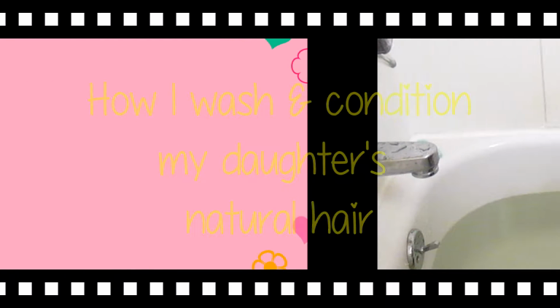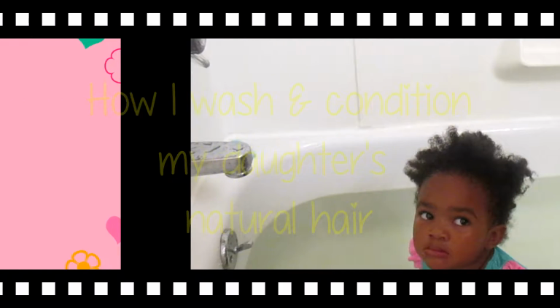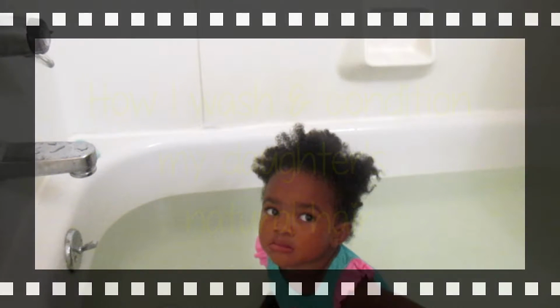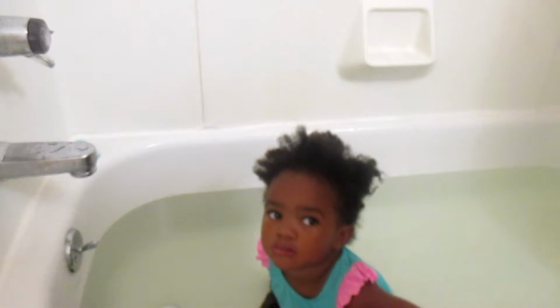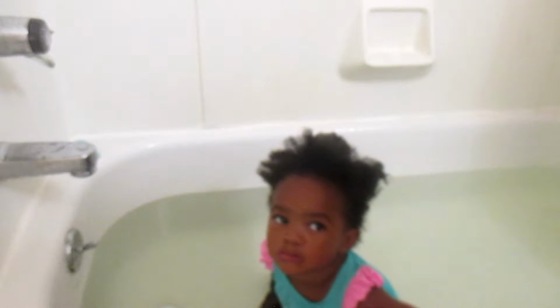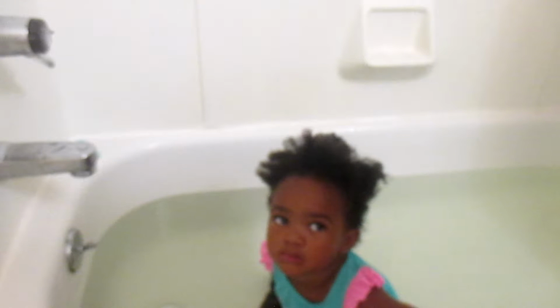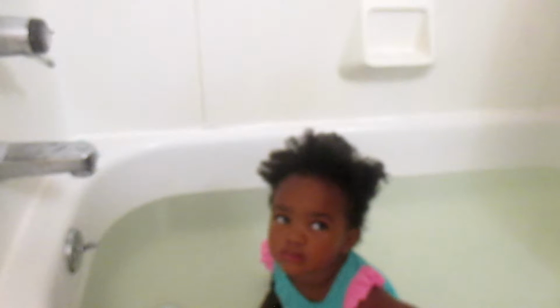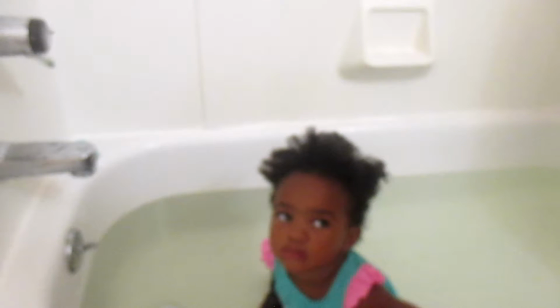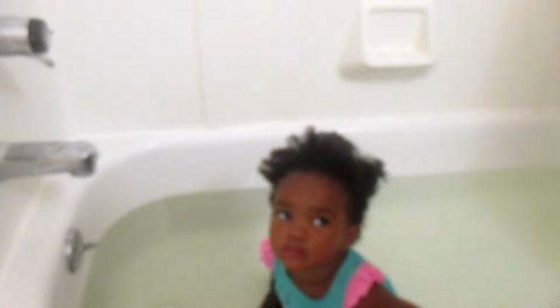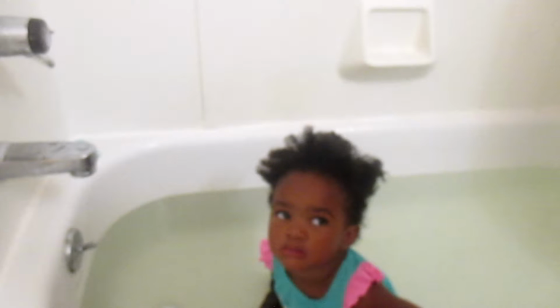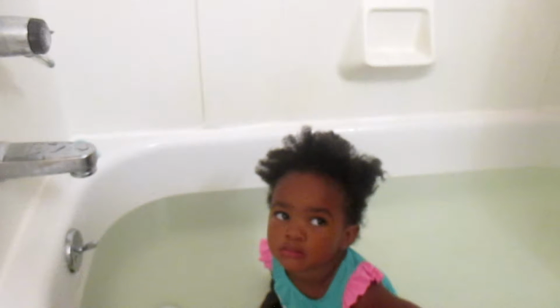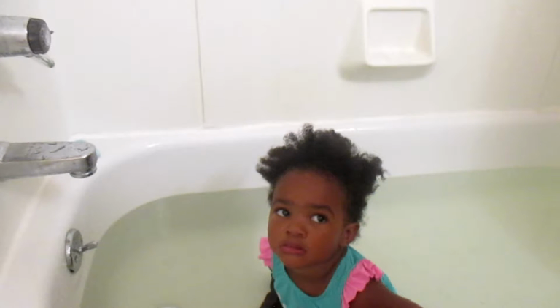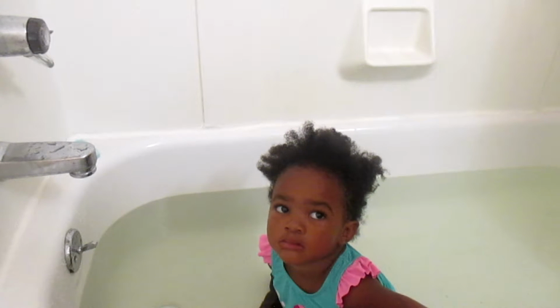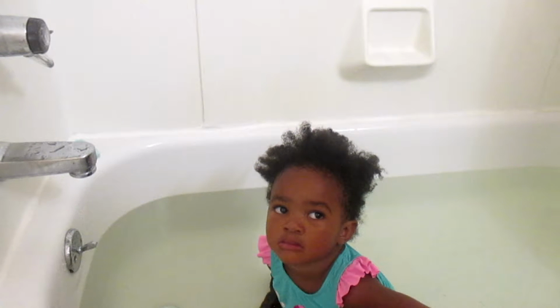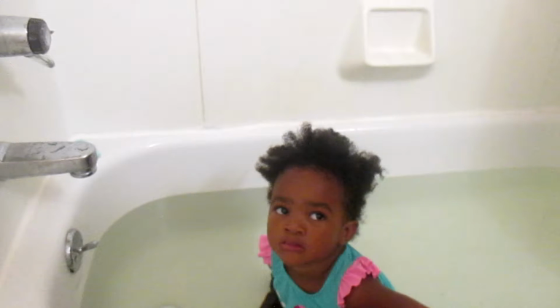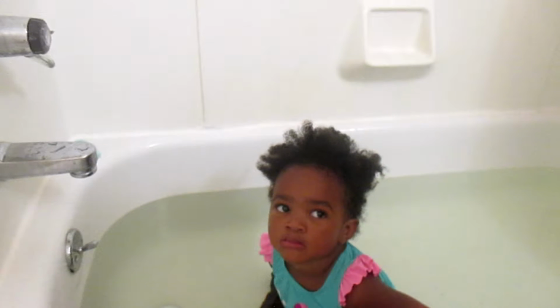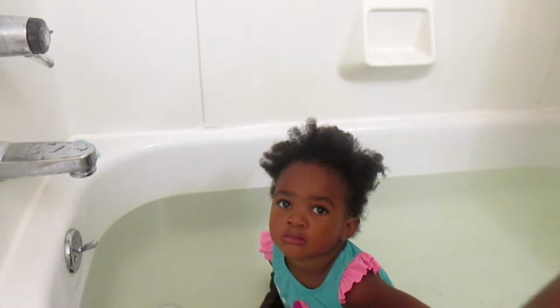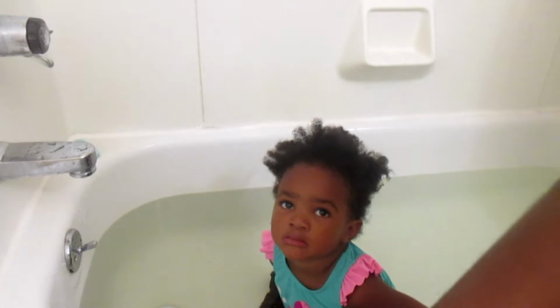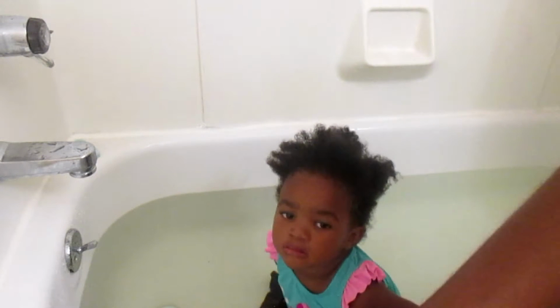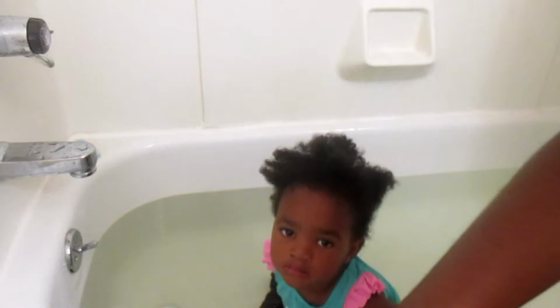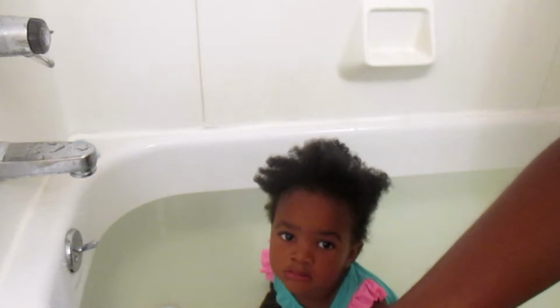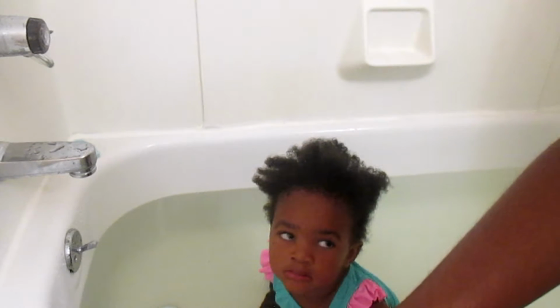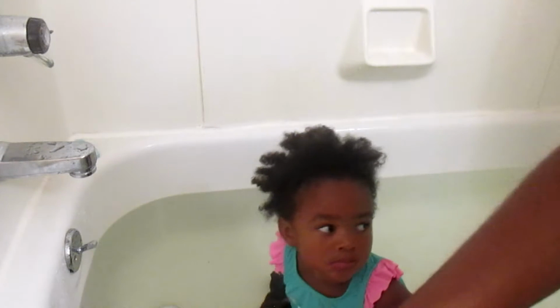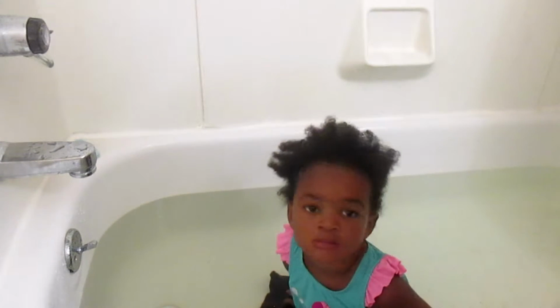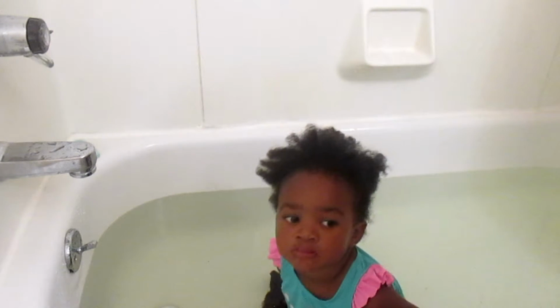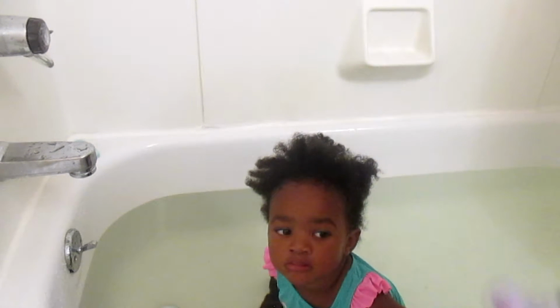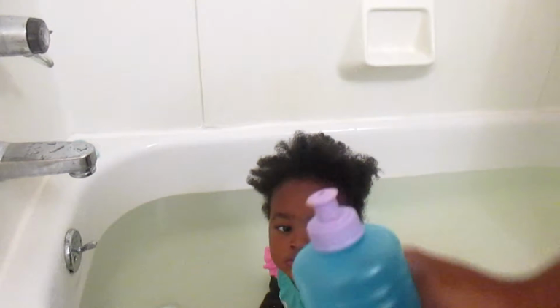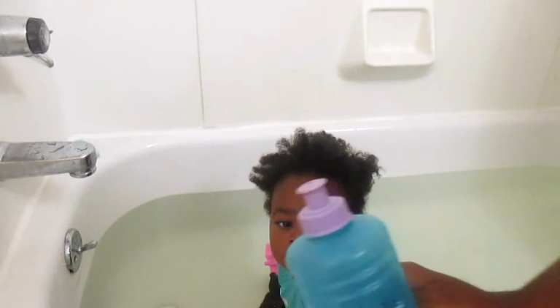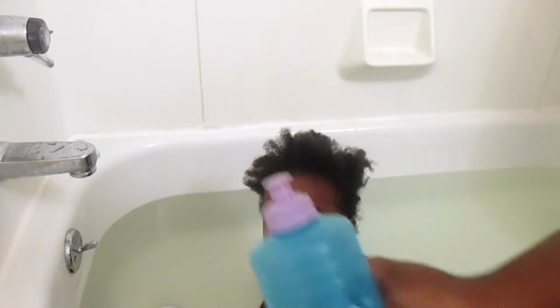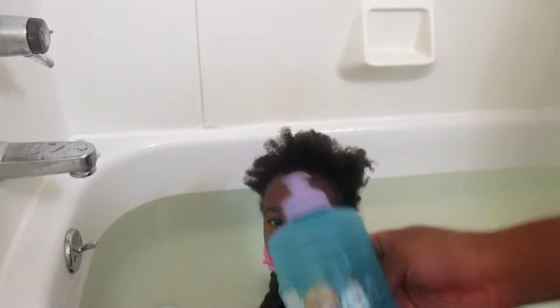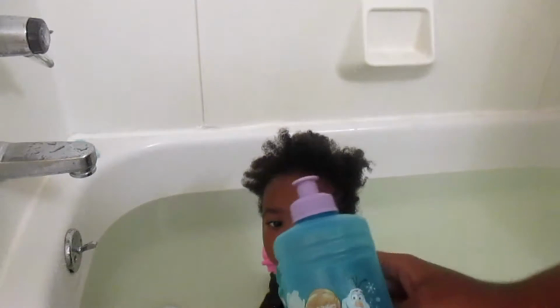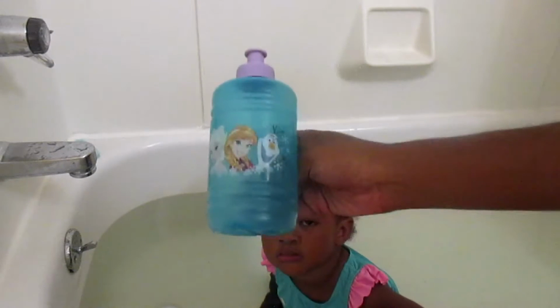Hi everybody, it's Samaya from Kinky Kids Haircare. In today's video I wanted to show you how I cleanse my daughter's hair, and I'm going to be showing you the things that I use for cleansing her hair.